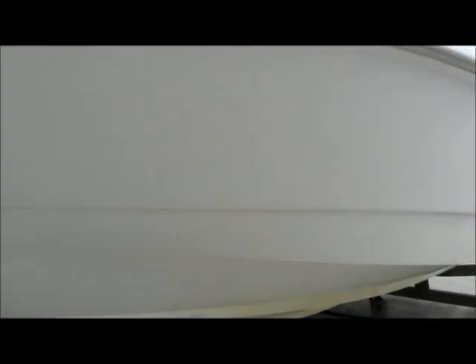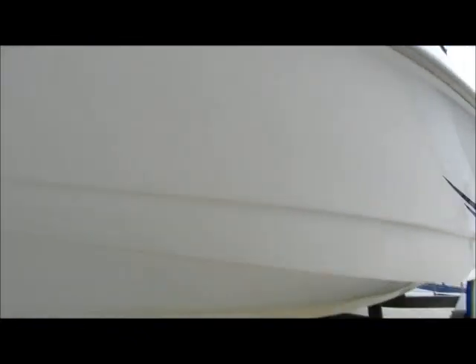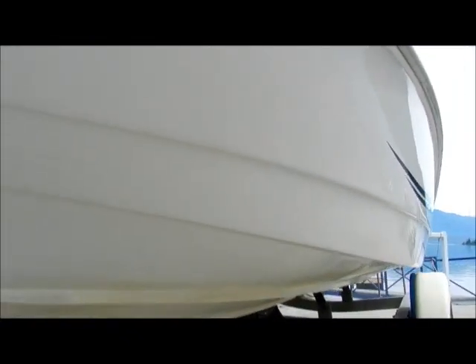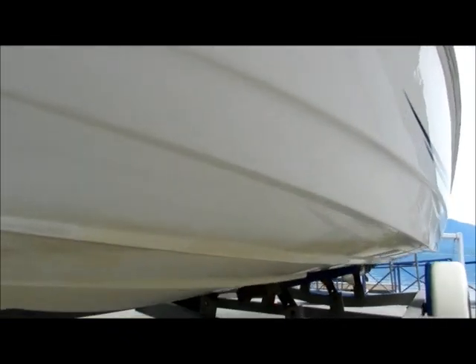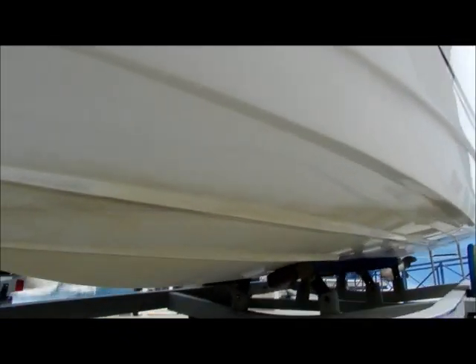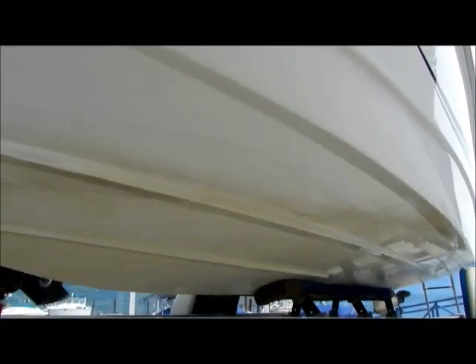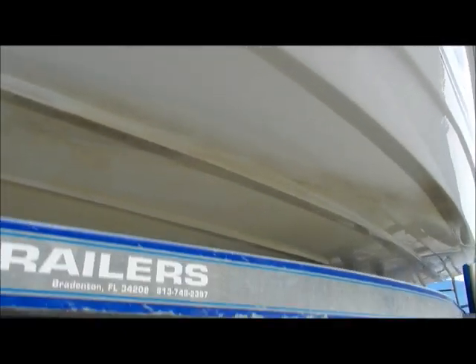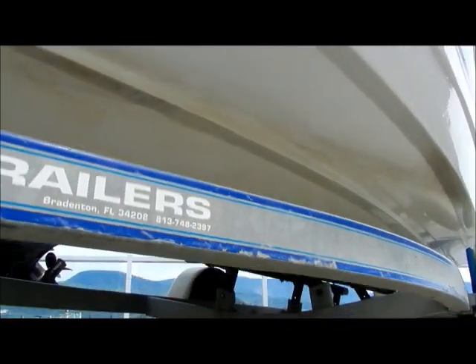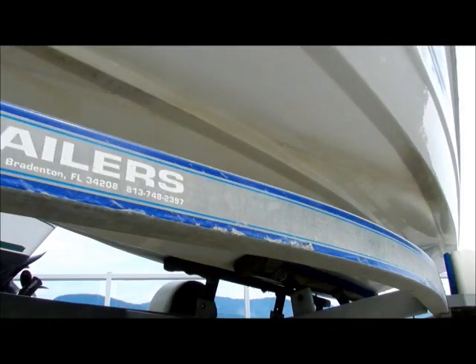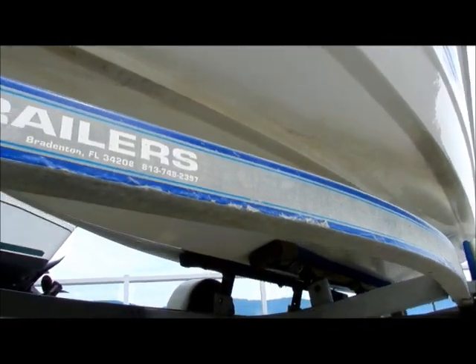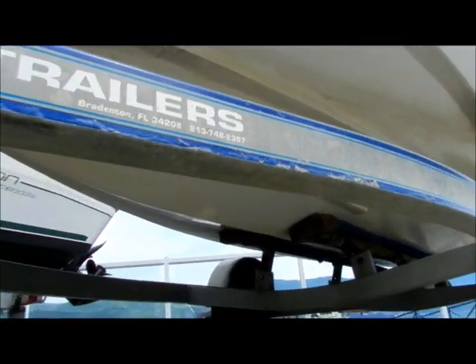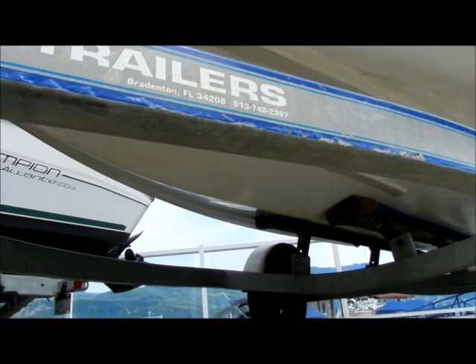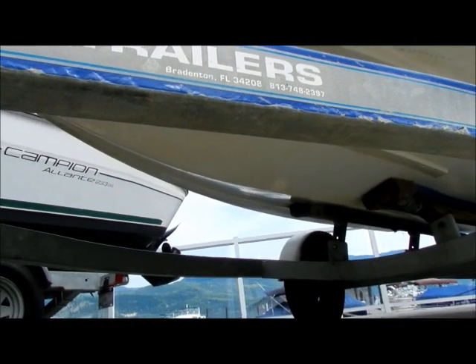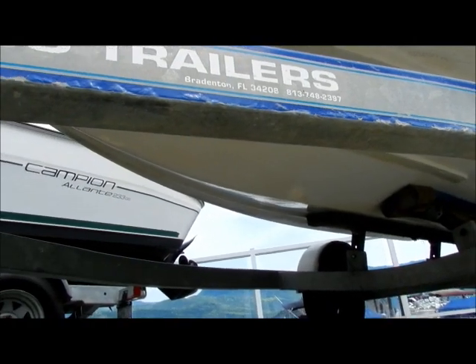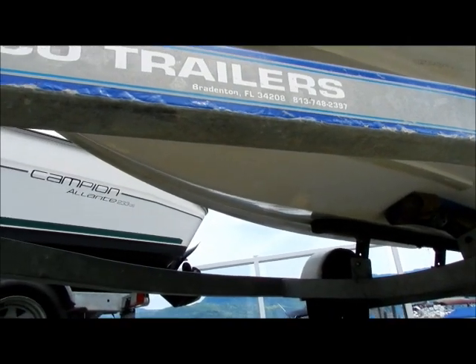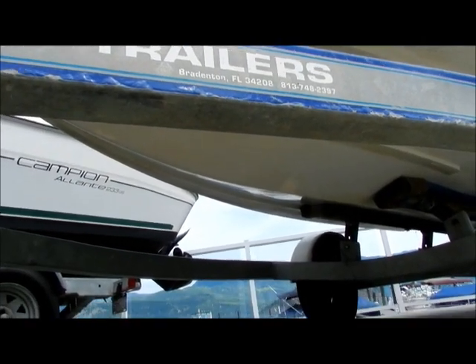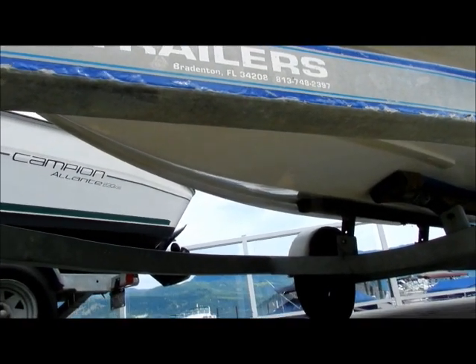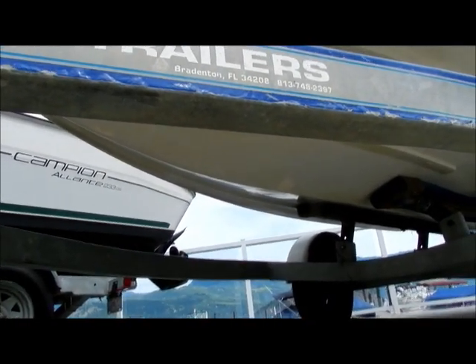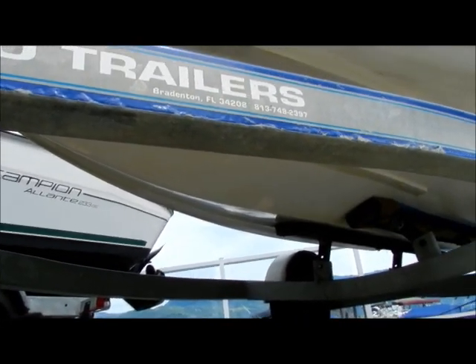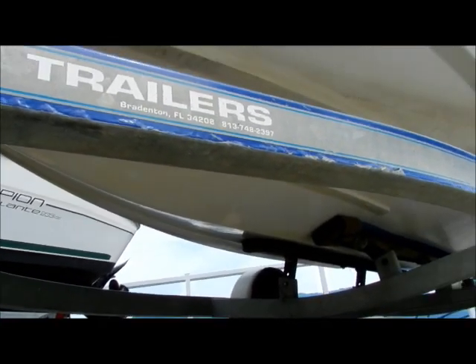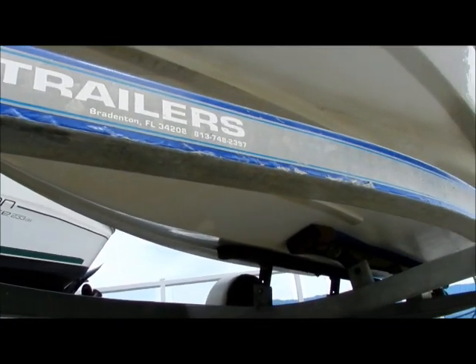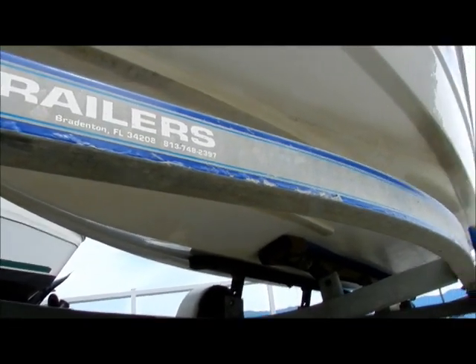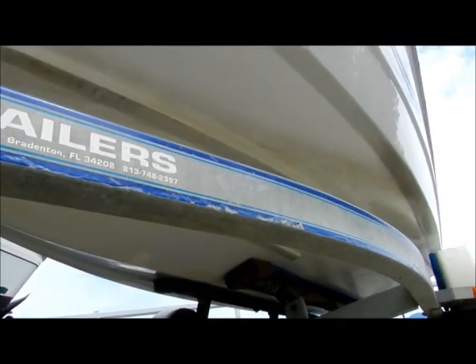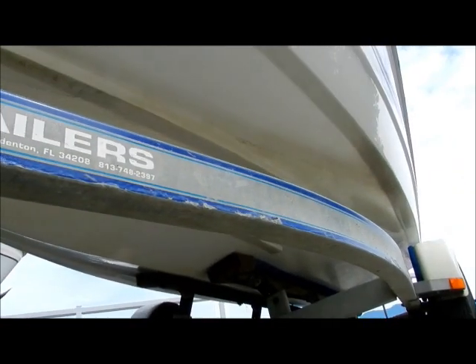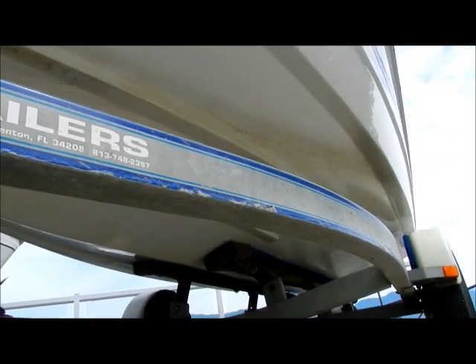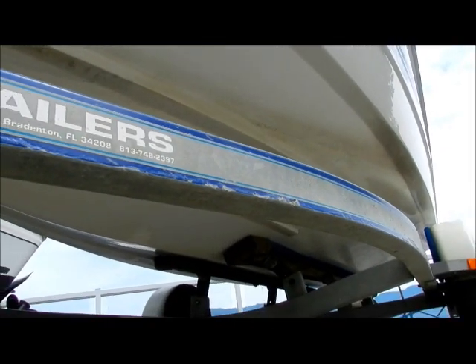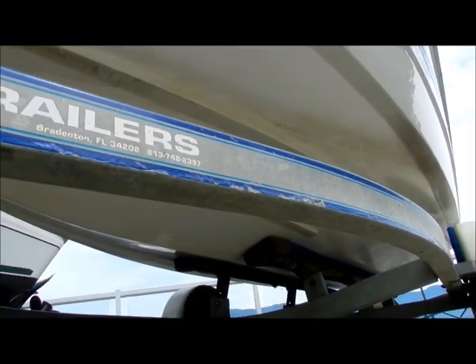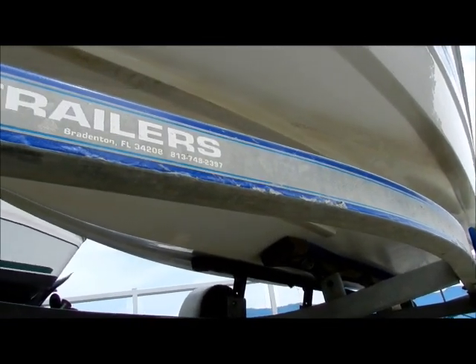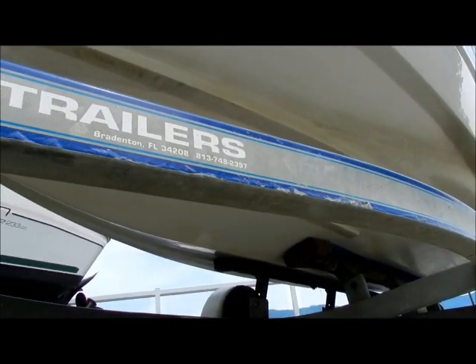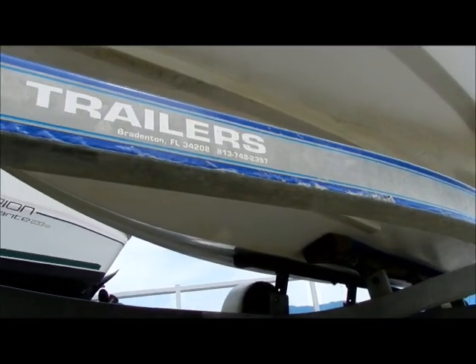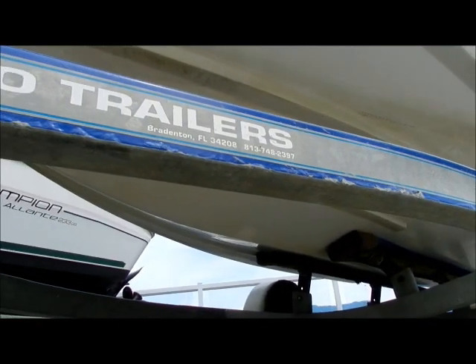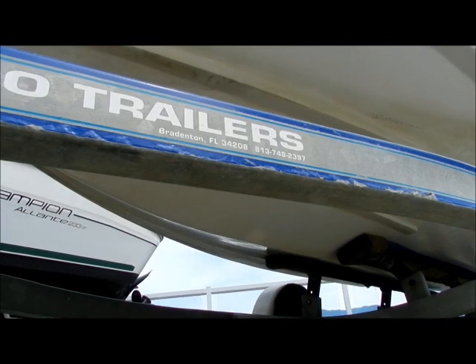We'll just have a look under the boat here, and you can see very little evidence of any beaching or anything — it looks really good.